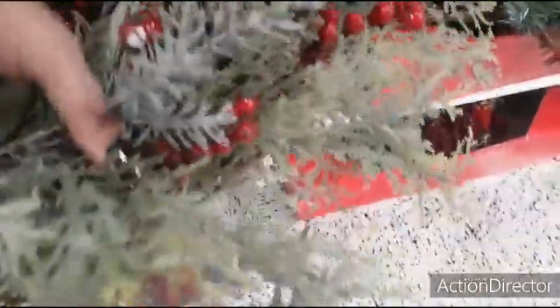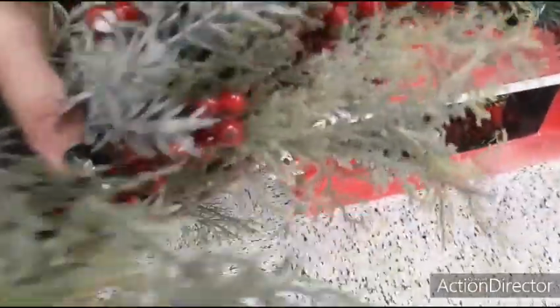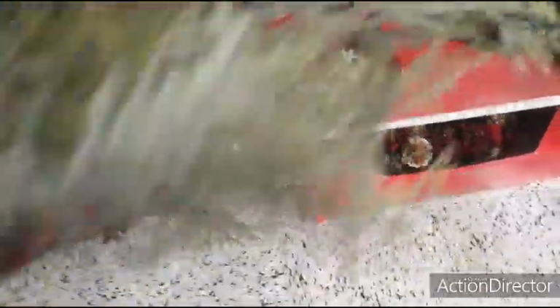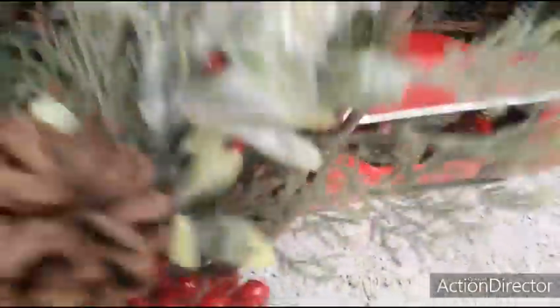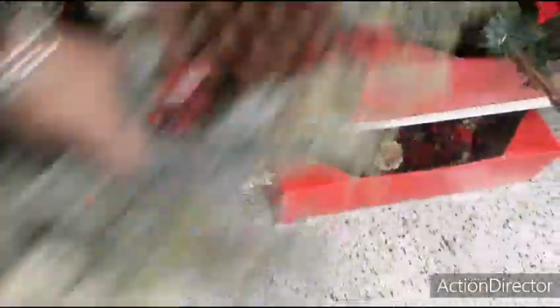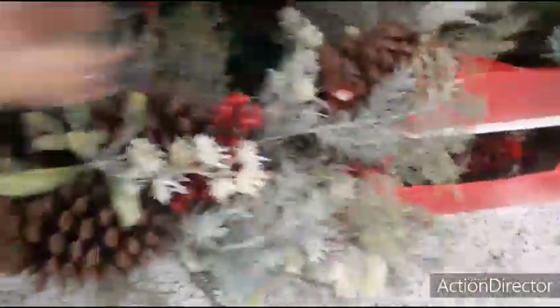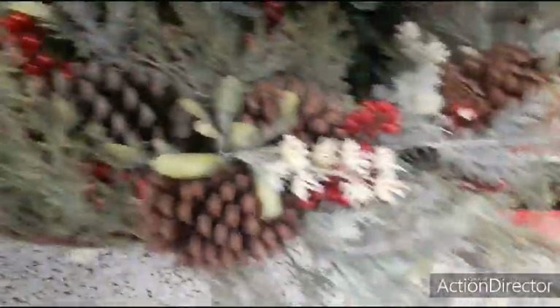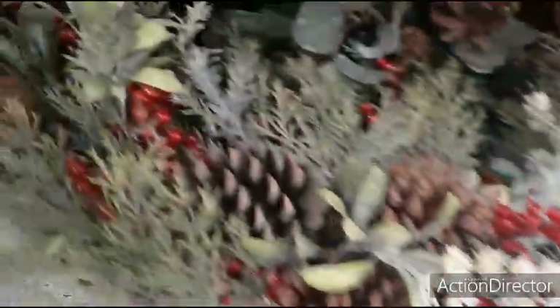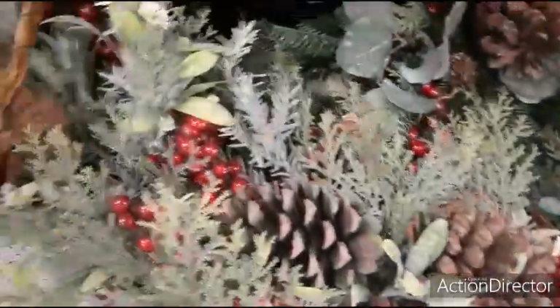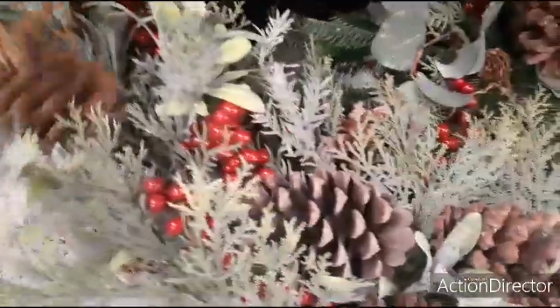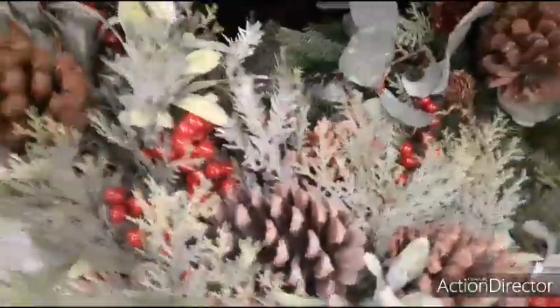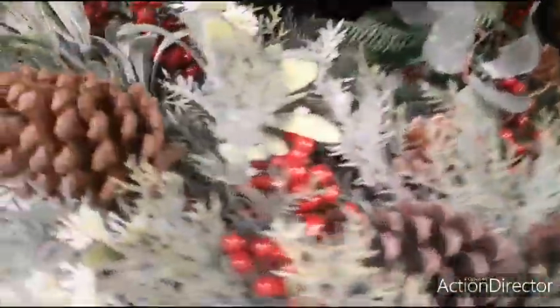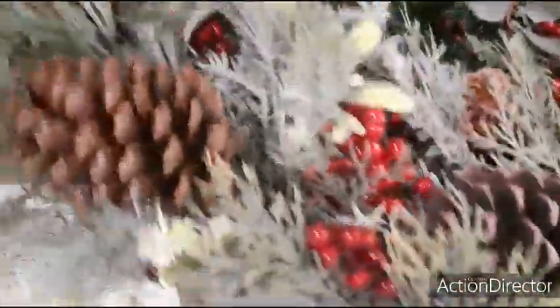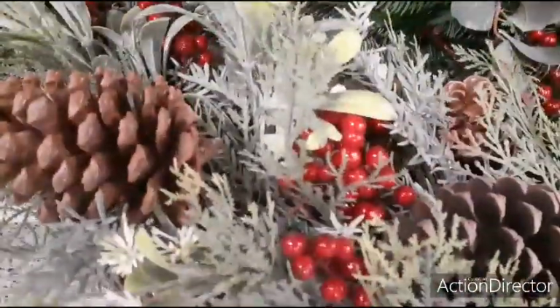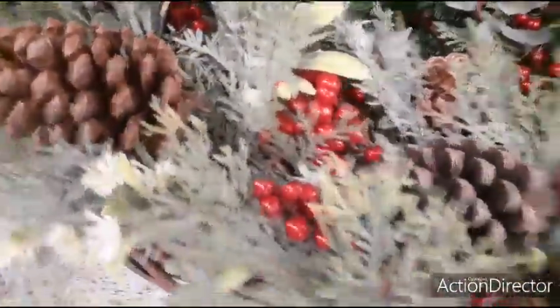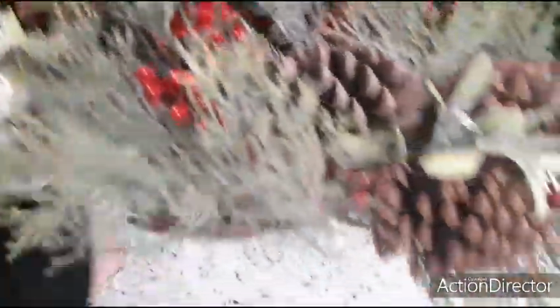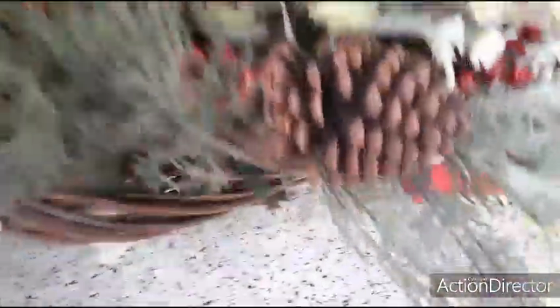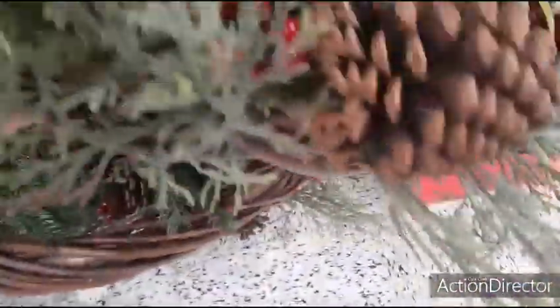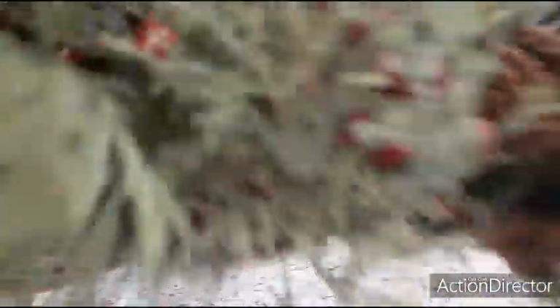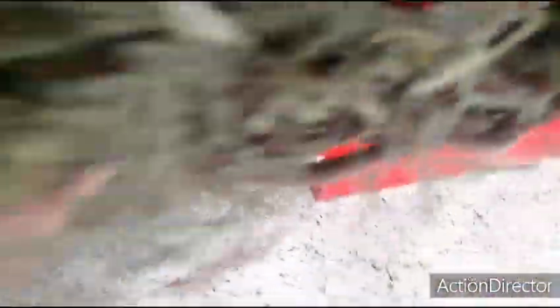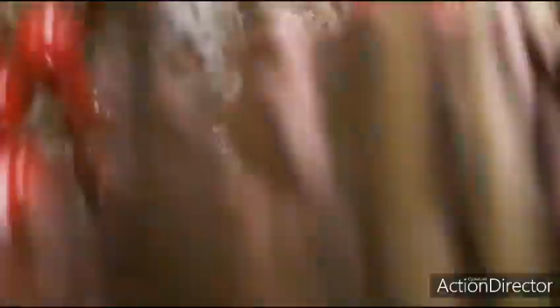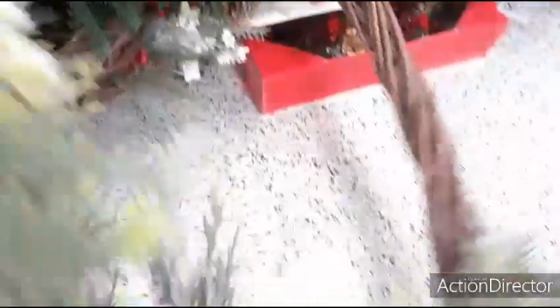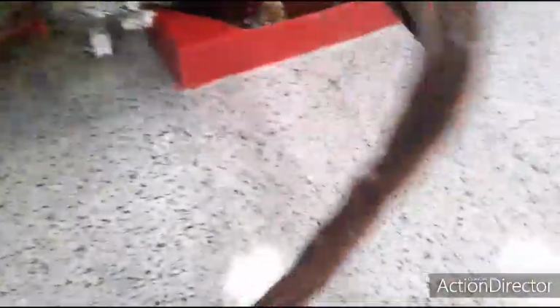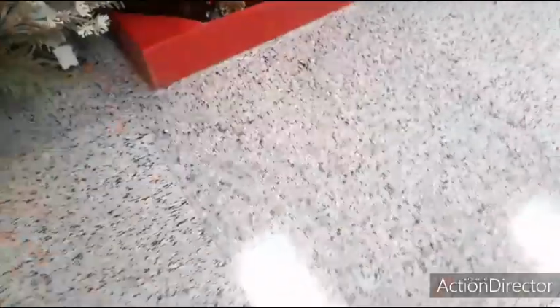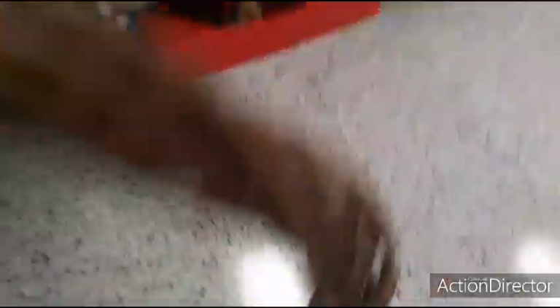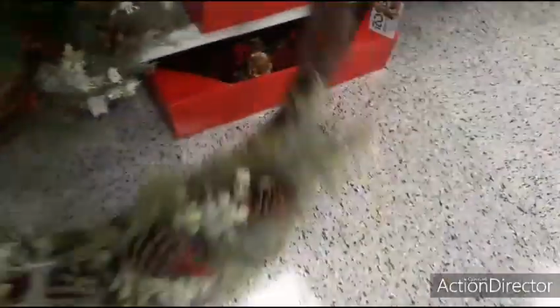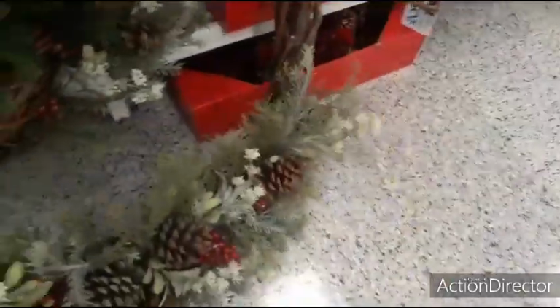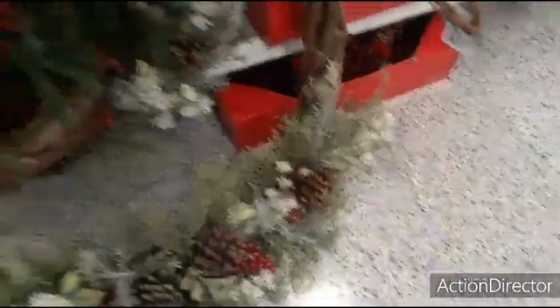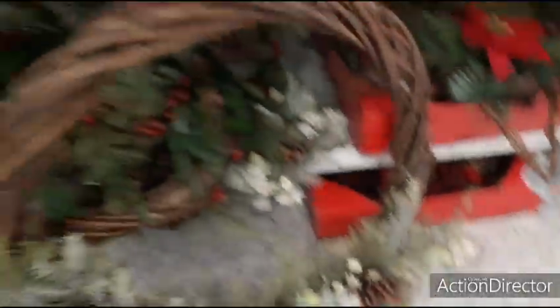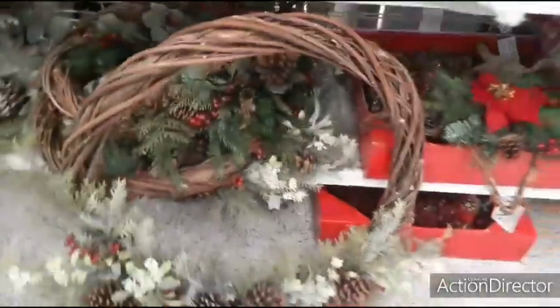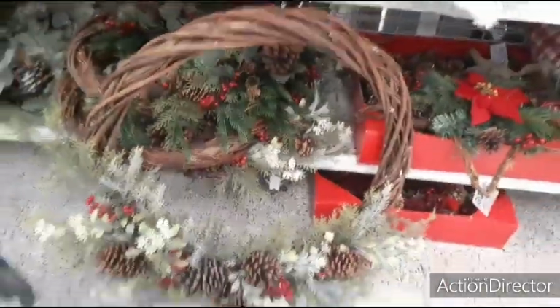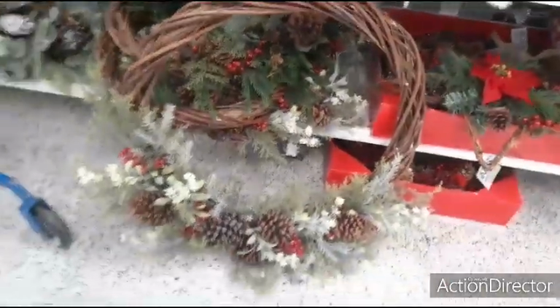This one's huge — oh my gosh. Let's see how much this one is. That's a big wreath — $34.99.